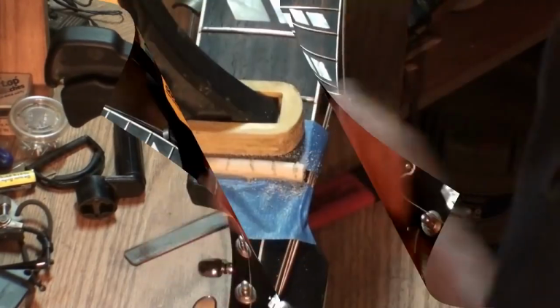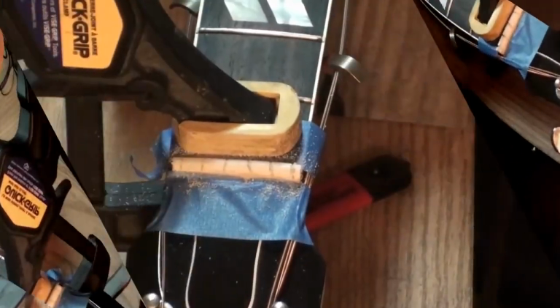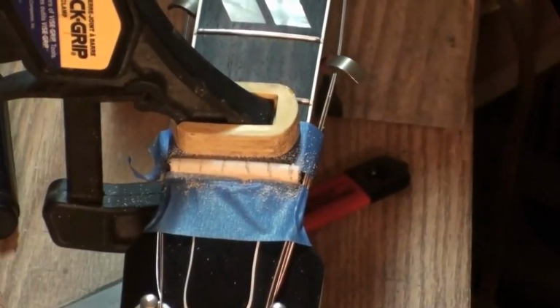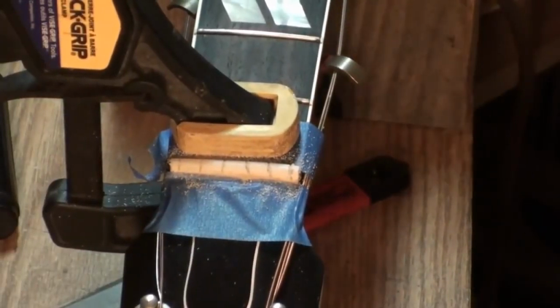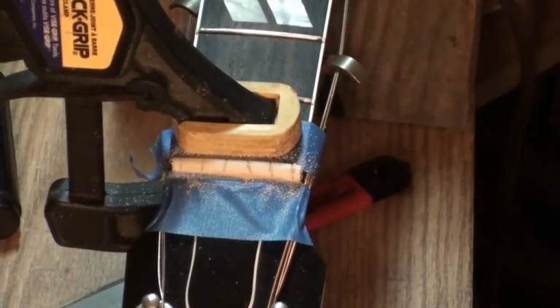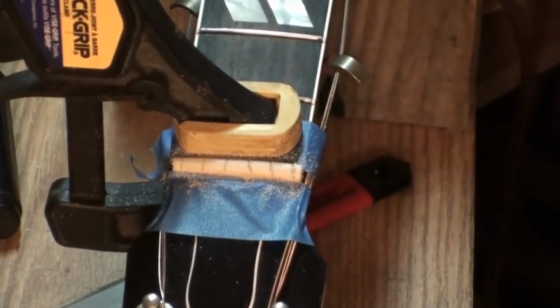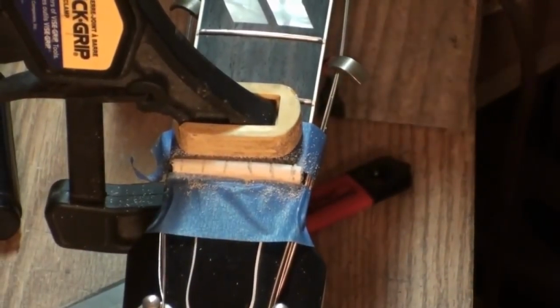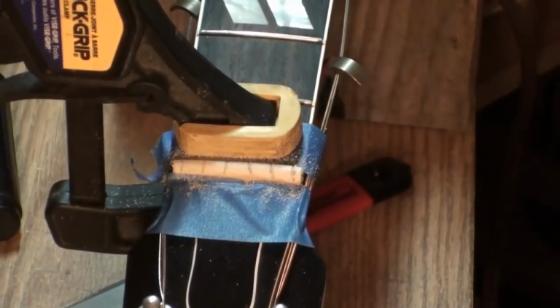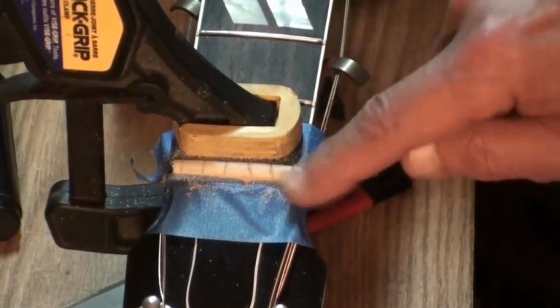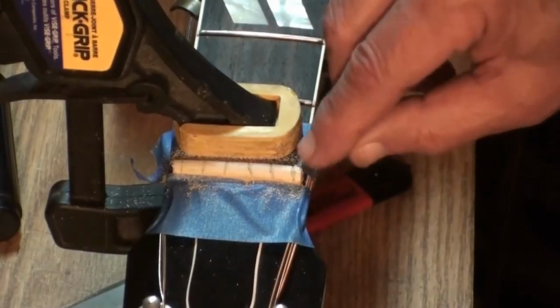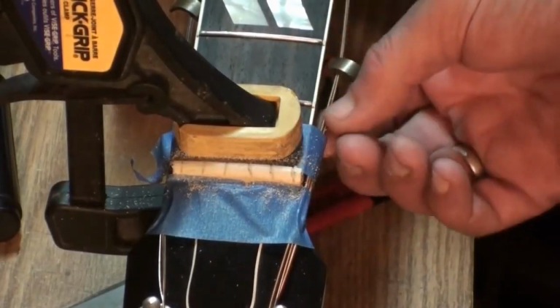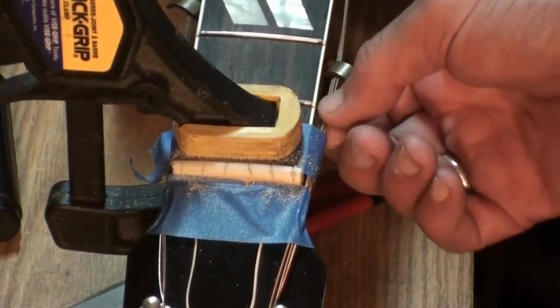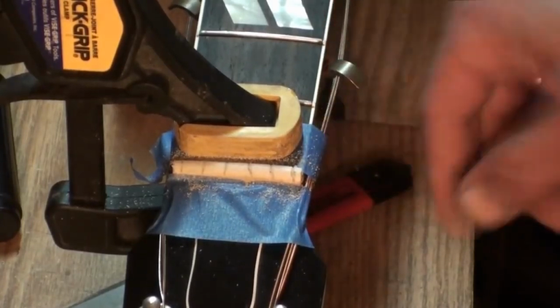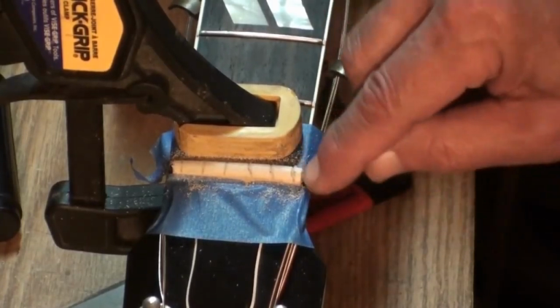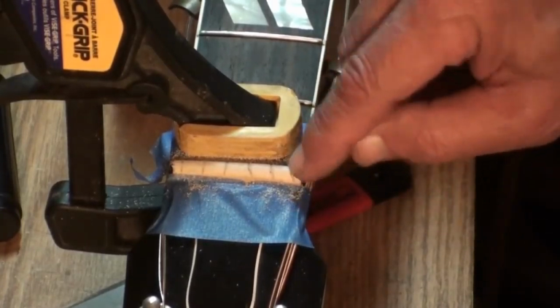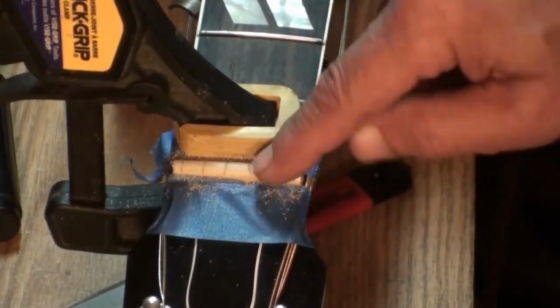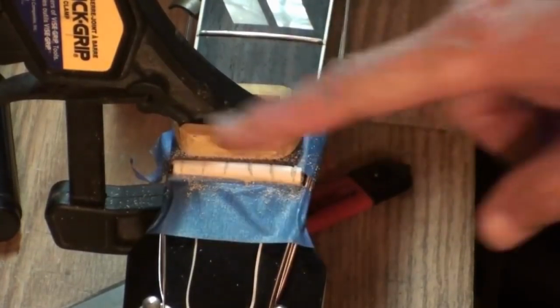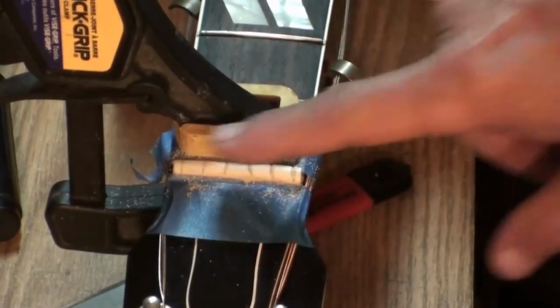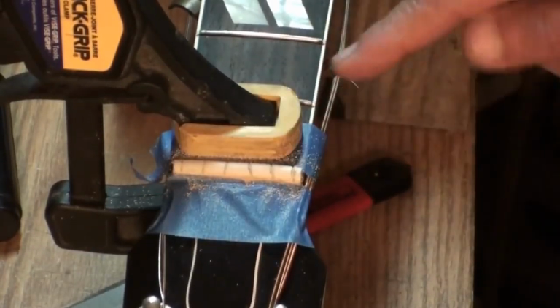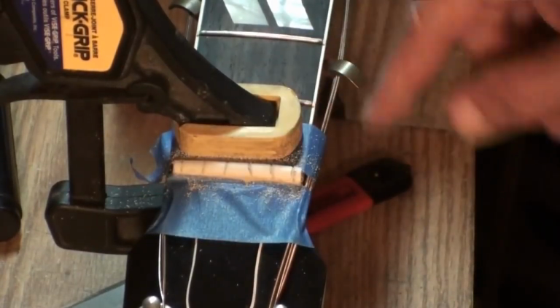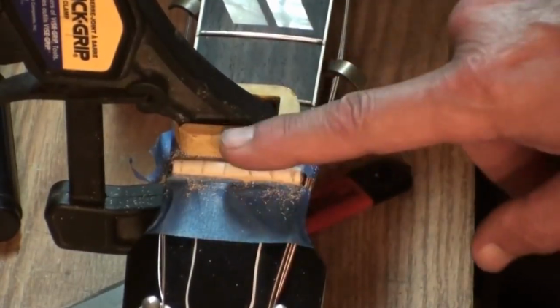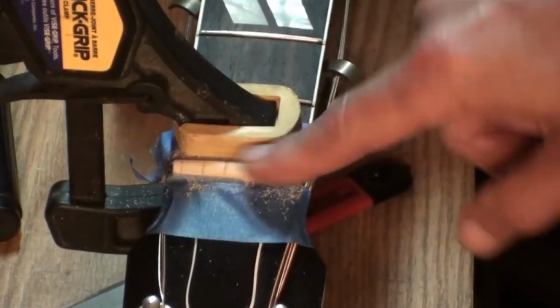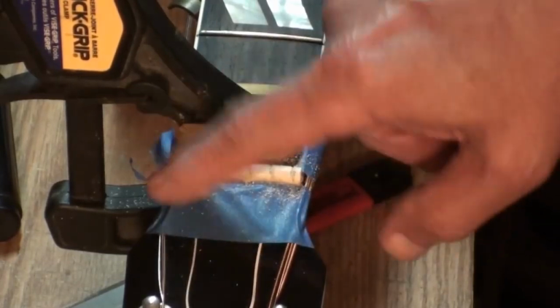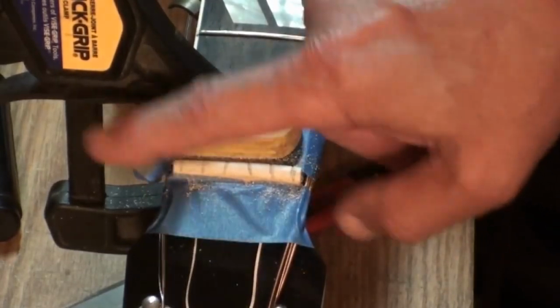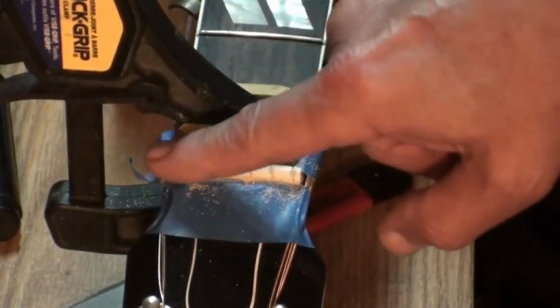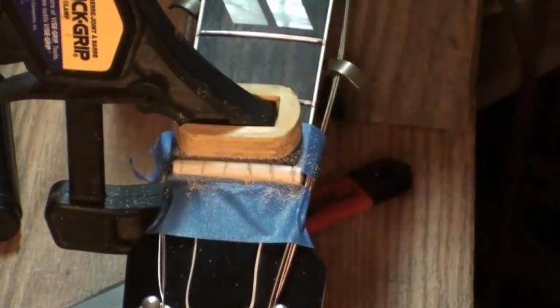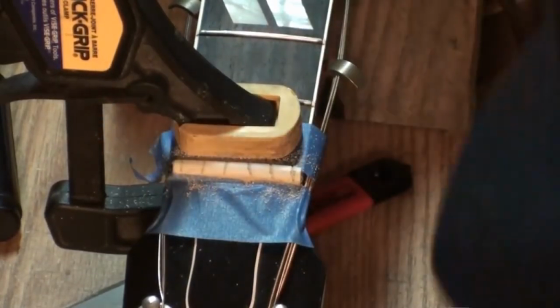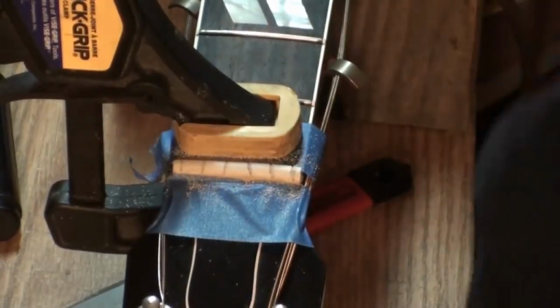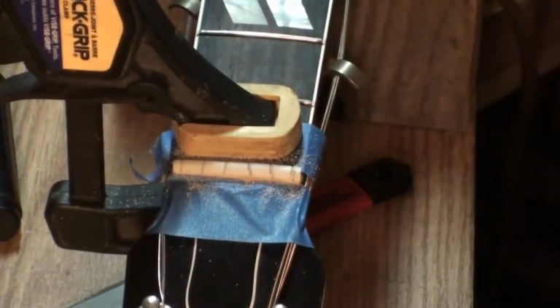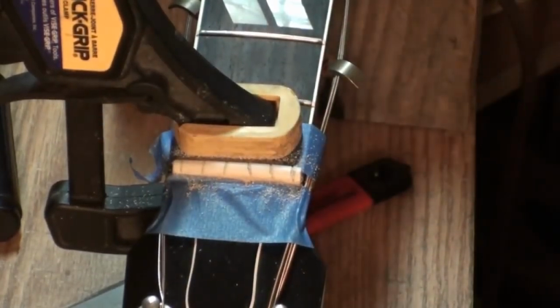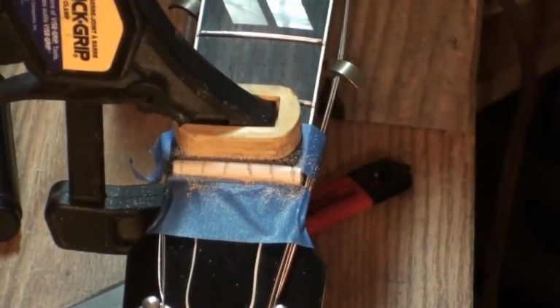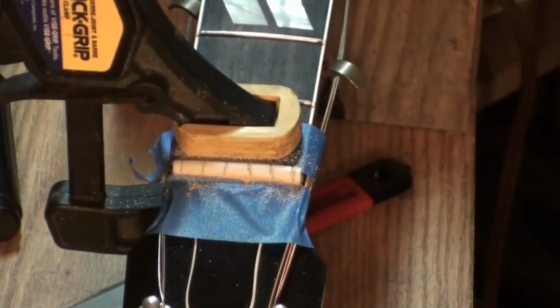And that's what it looks like completed. The string should have about half the diameter of the string sticking up above the top of the nut. On the wound strings at least — you don't have to worry about the unwound ones so much. So there's the way I do it.